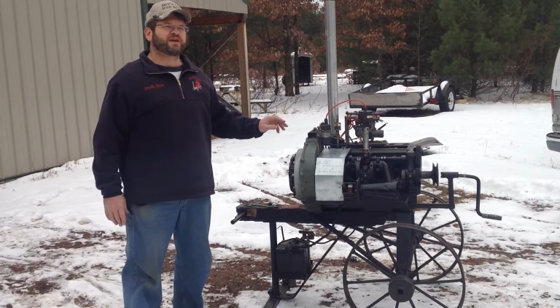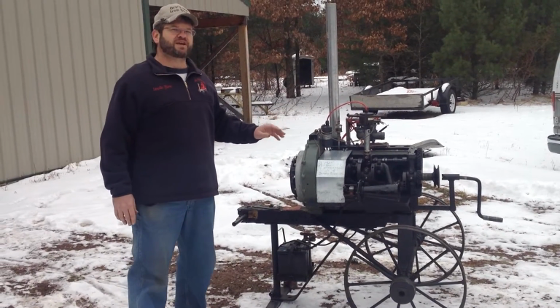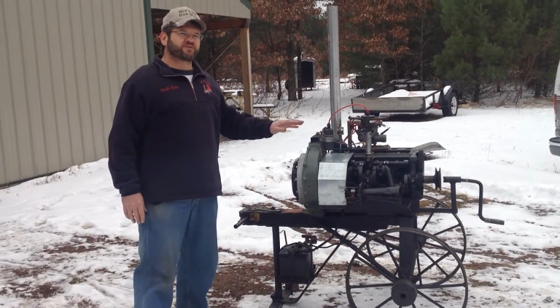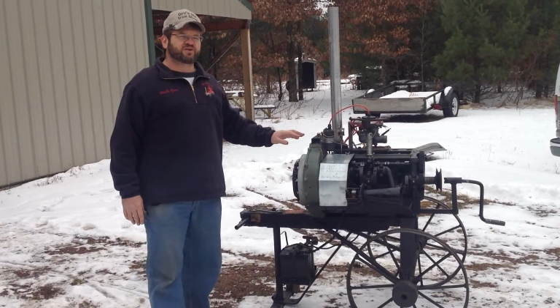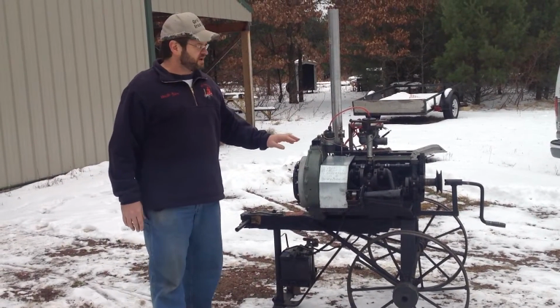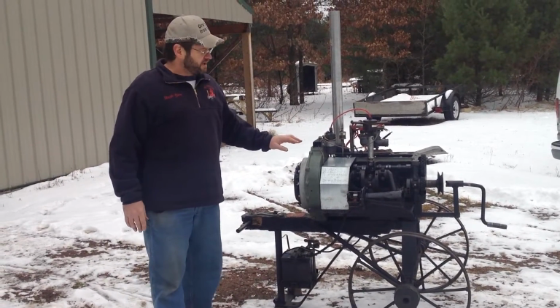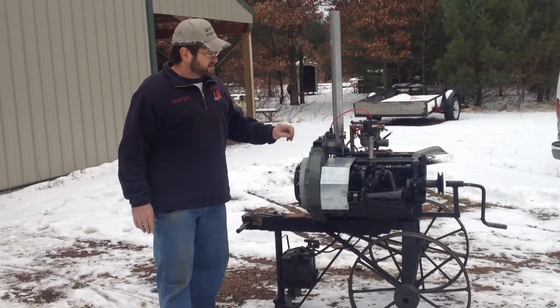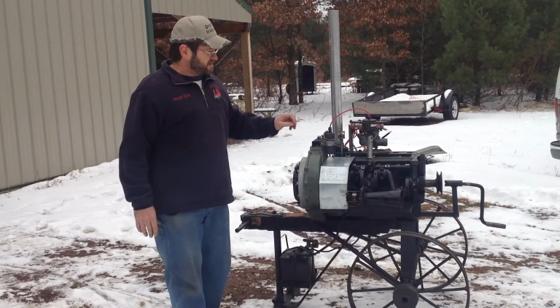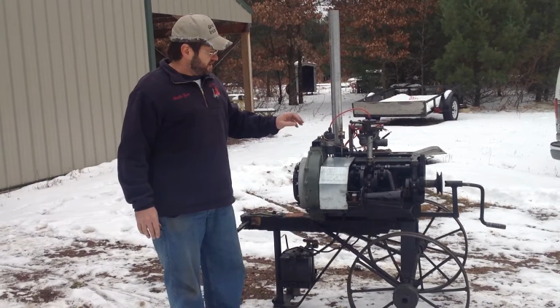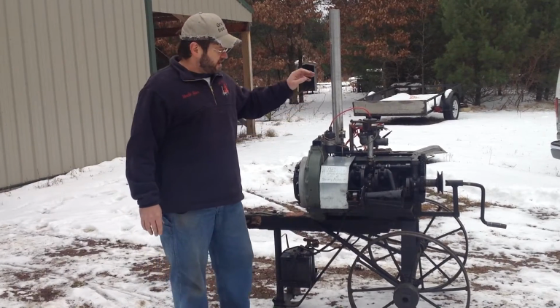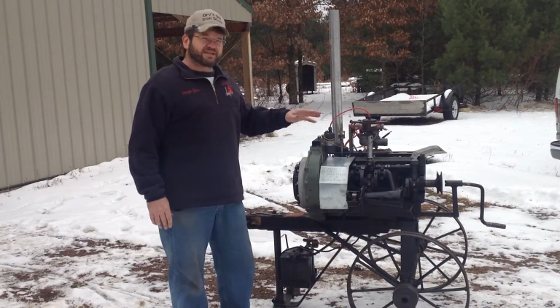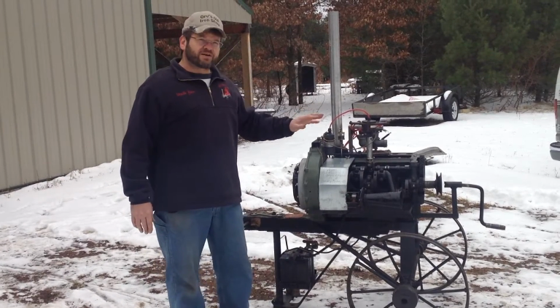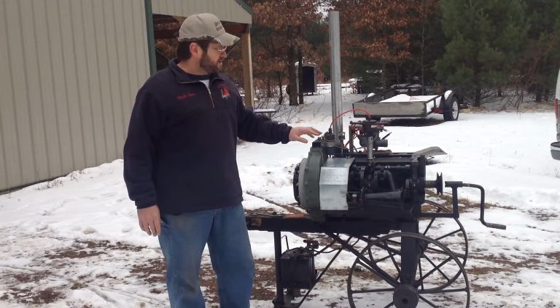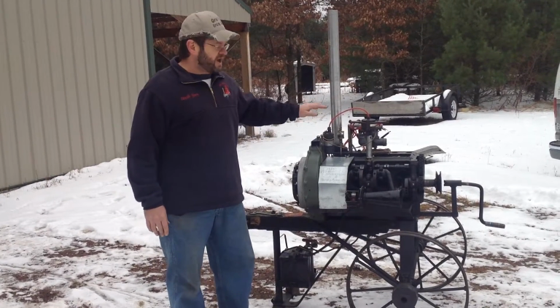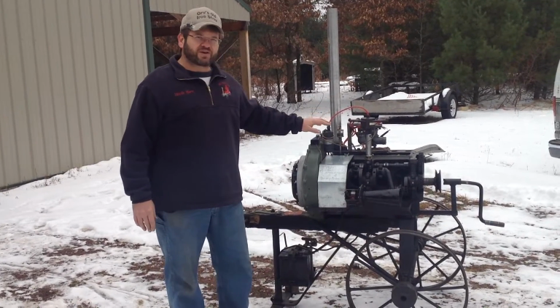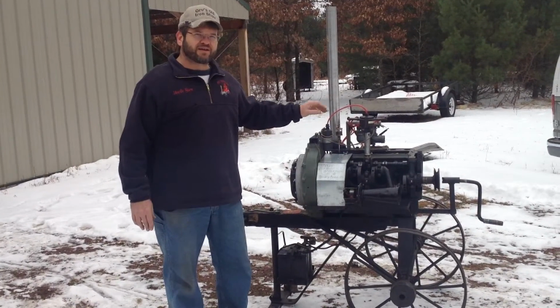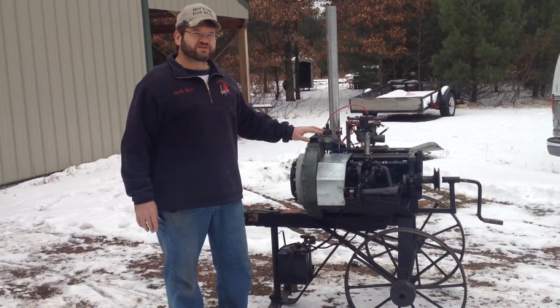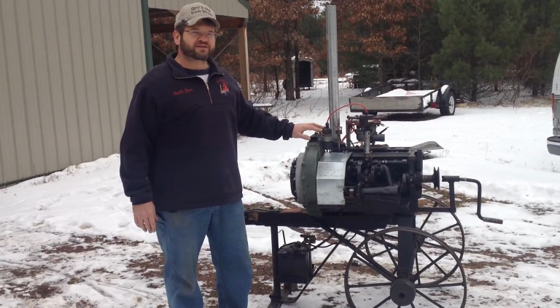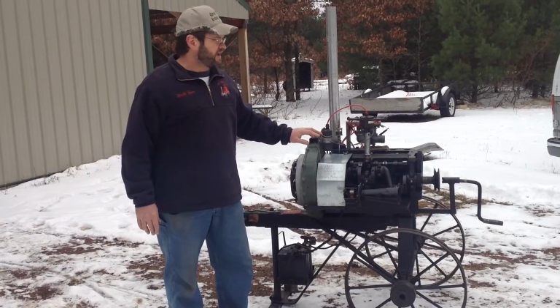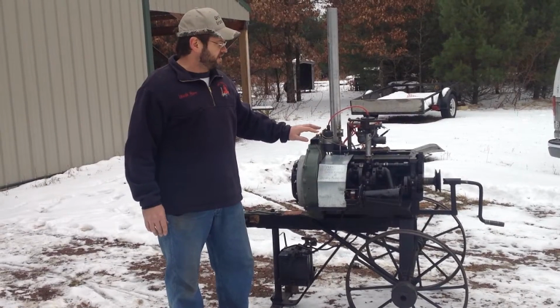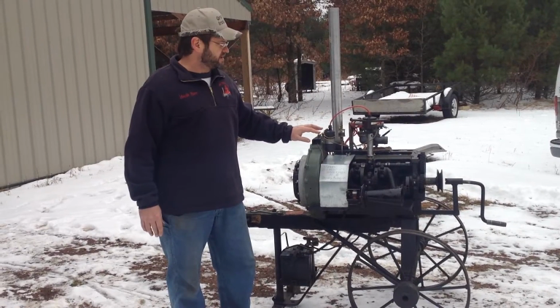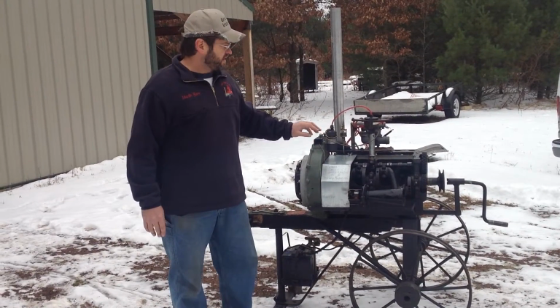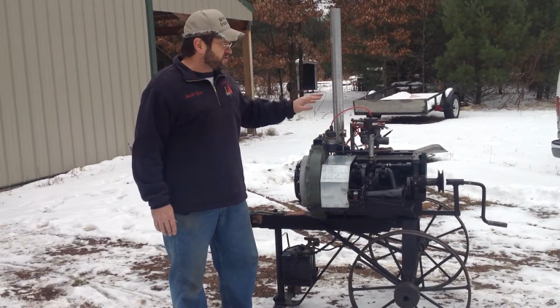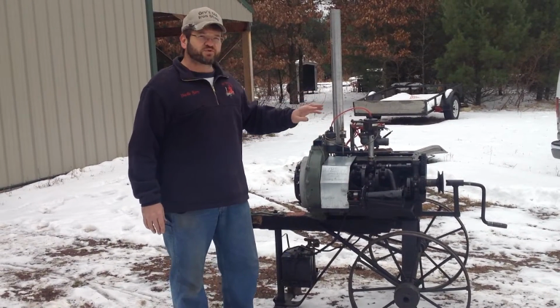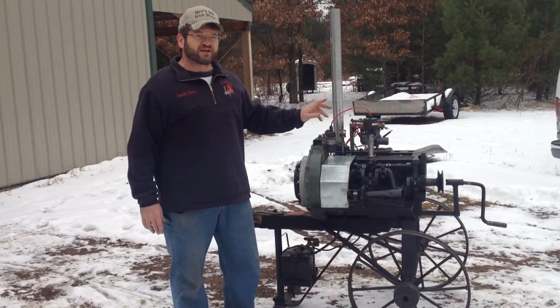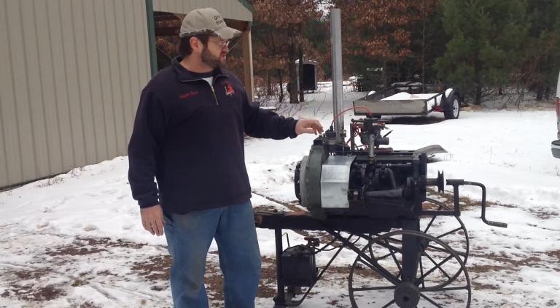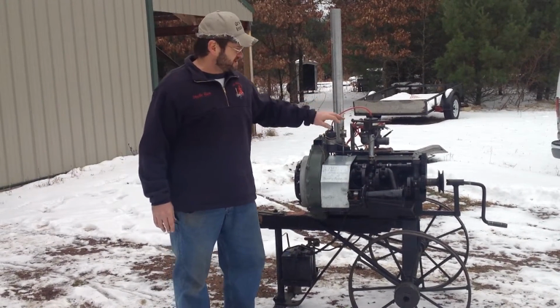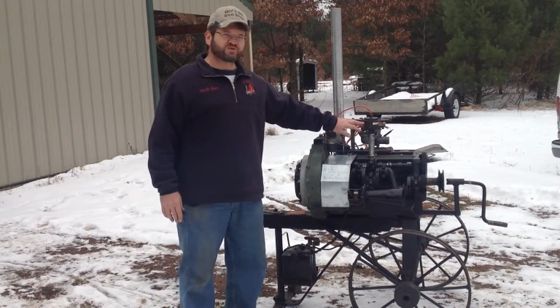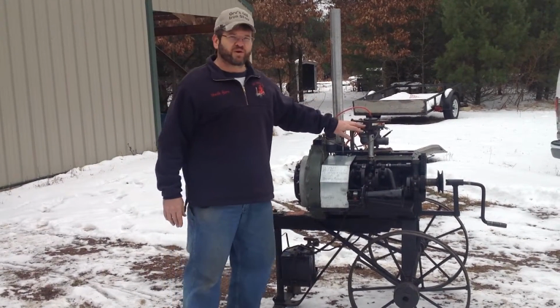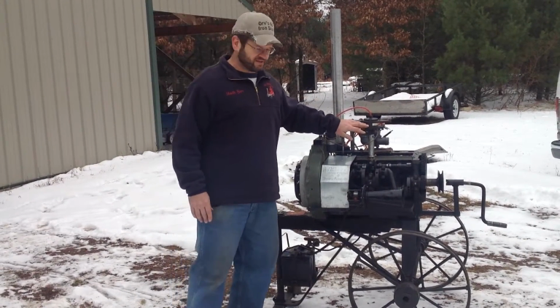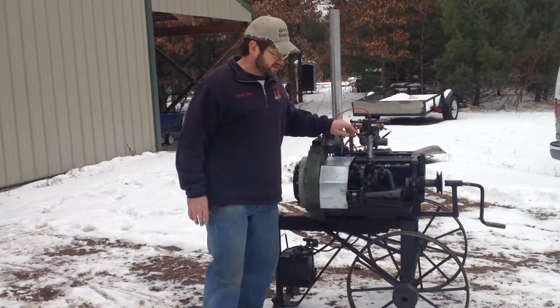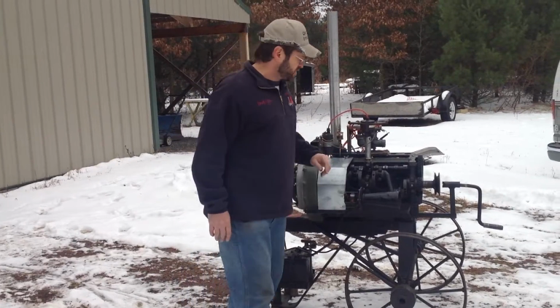I made that mistake on my first video — I need to tell everybody that the block is cracked, the head is cracked, and the only thing that was good on this engine is the new set of points that are in the distributor.